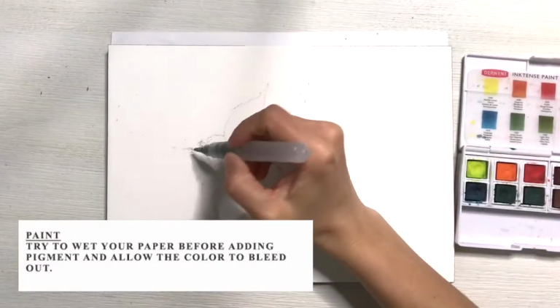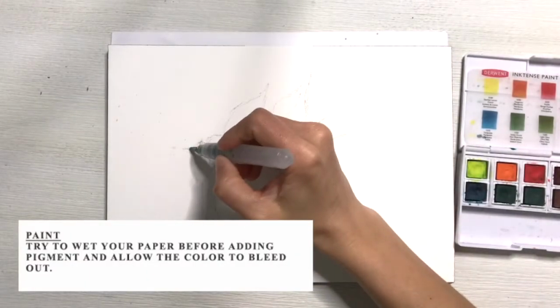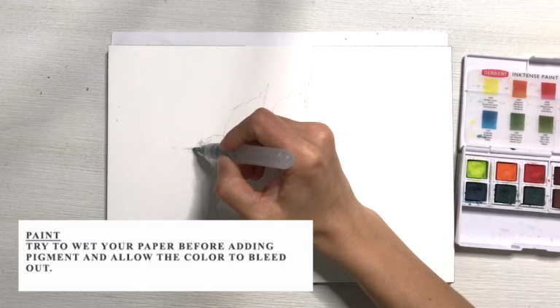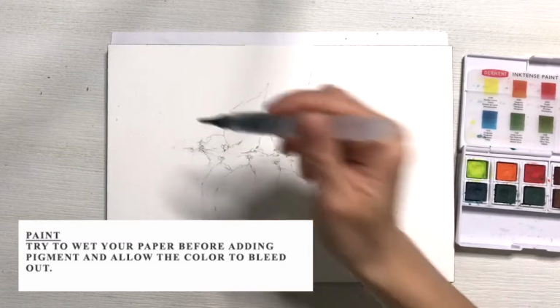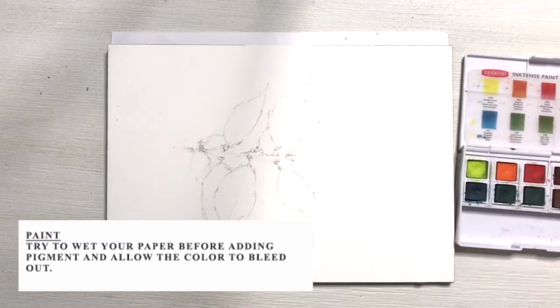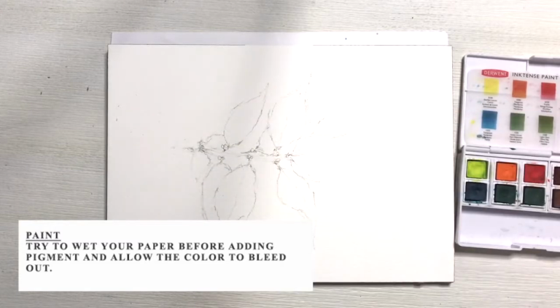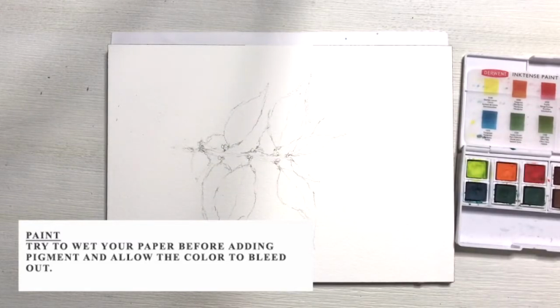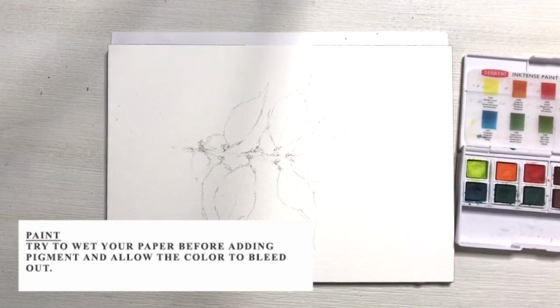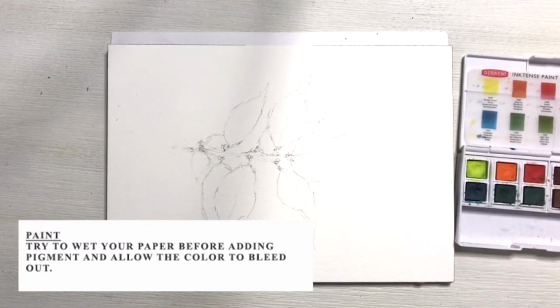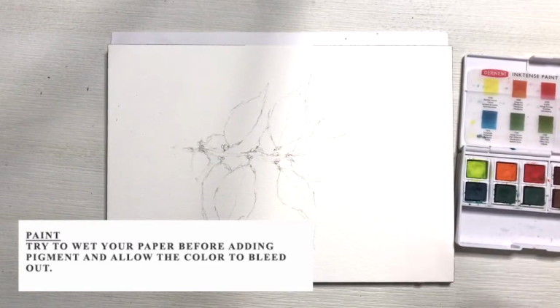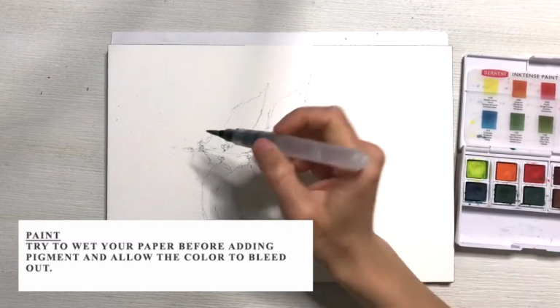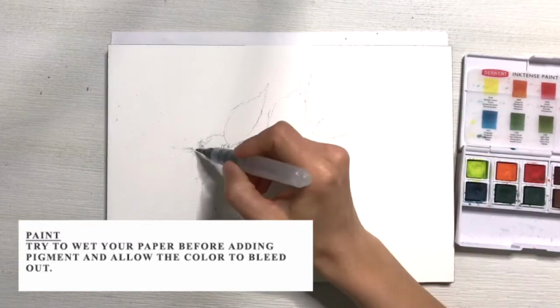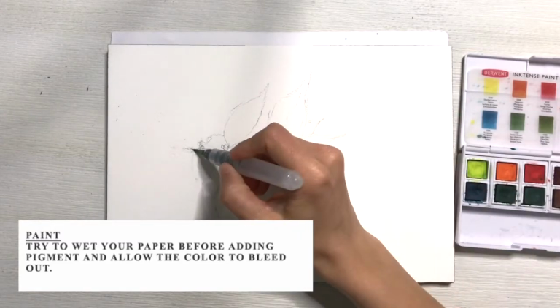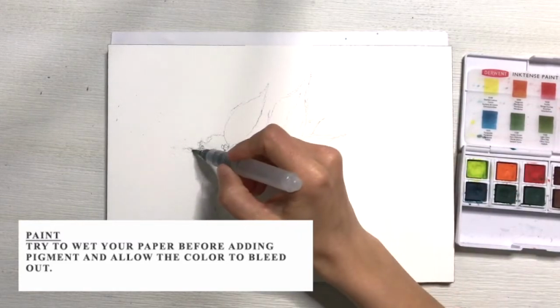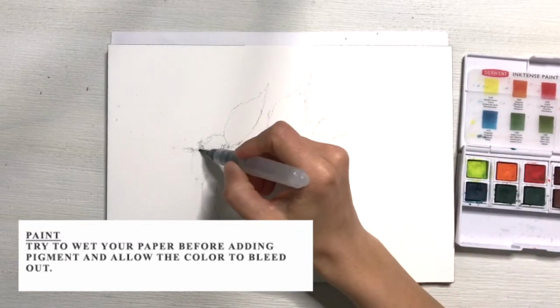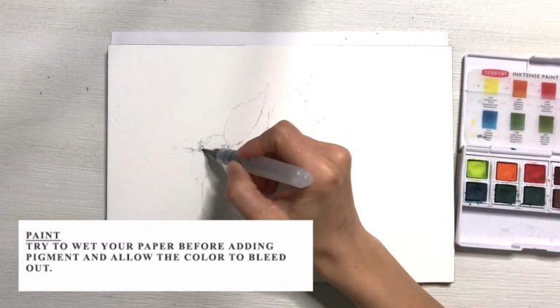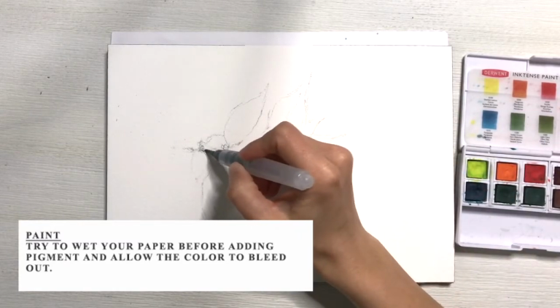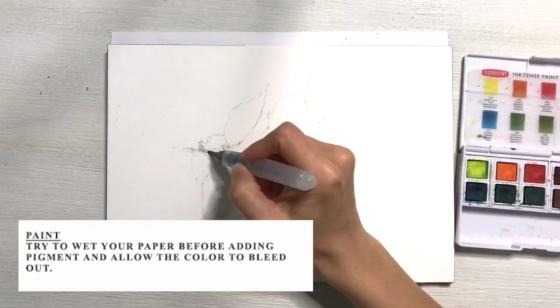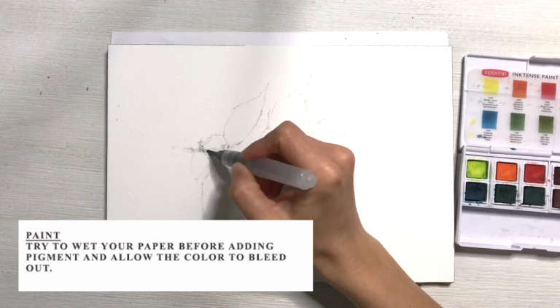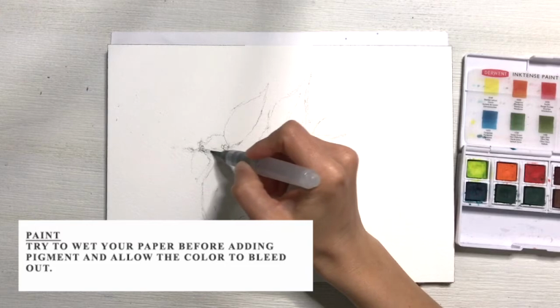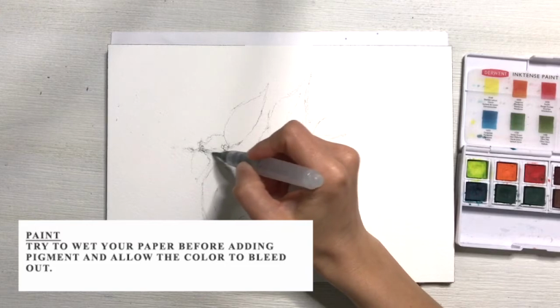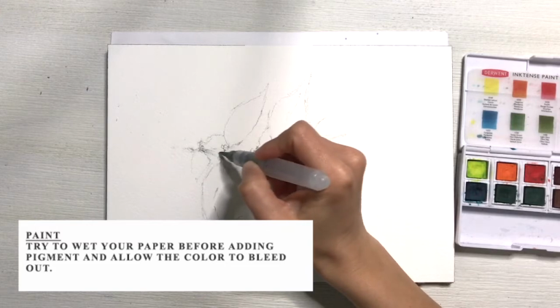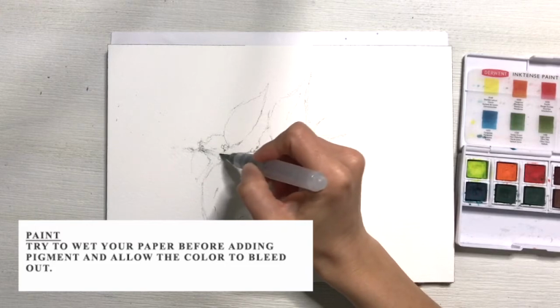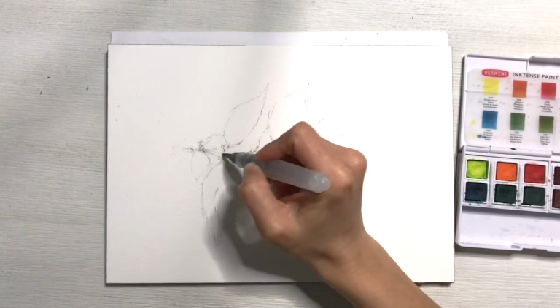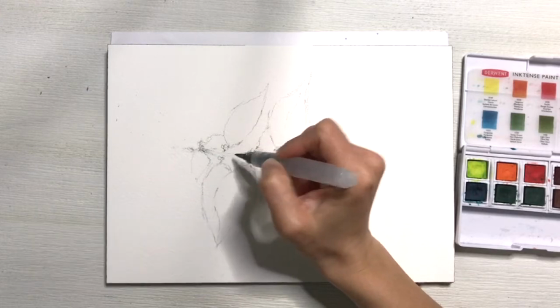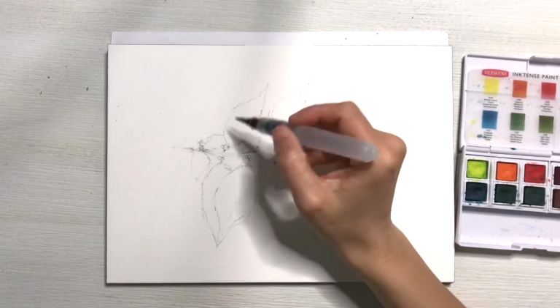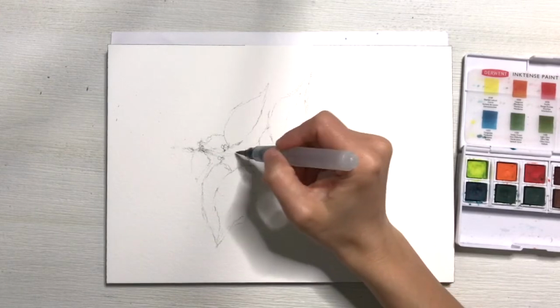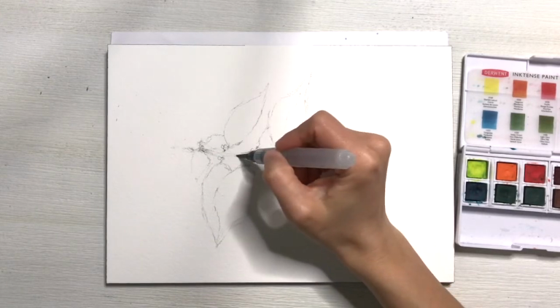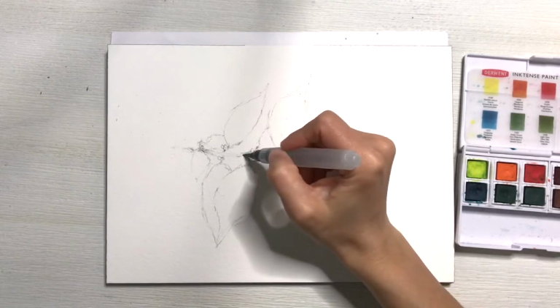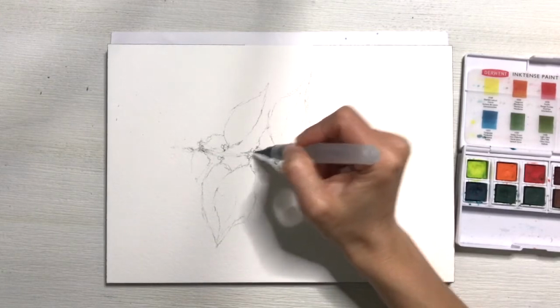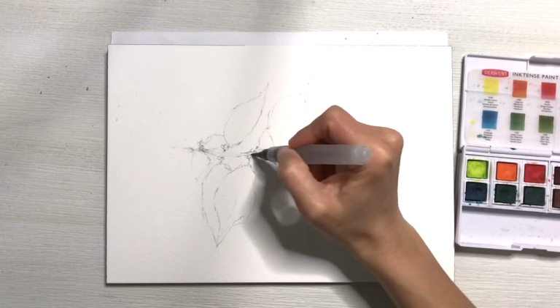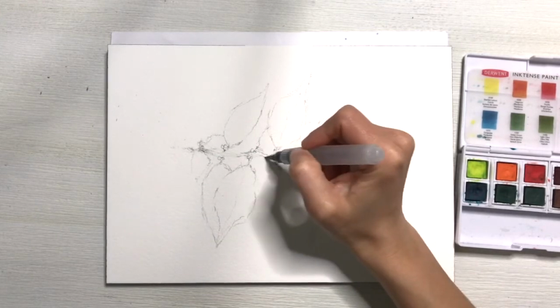To begin adding color, I encourage you to wet your paper first, and then once we add the pigment, we'll allow it to bleed out organically. That's one of the beautiful things about using watercolor.